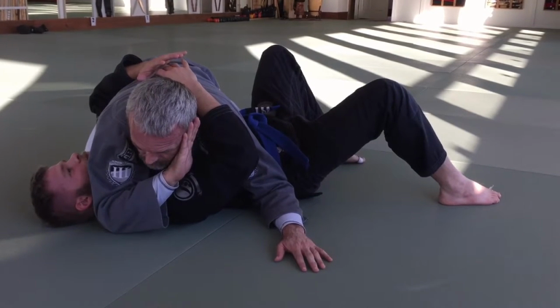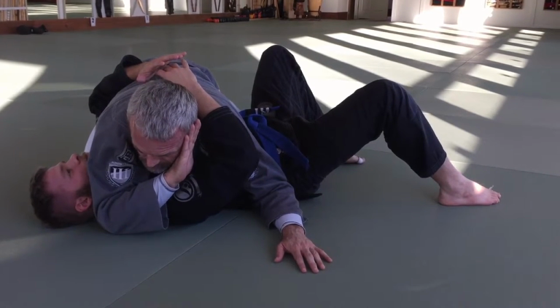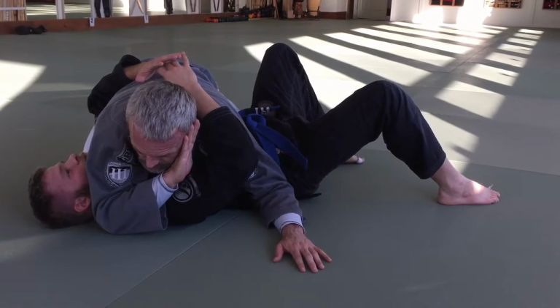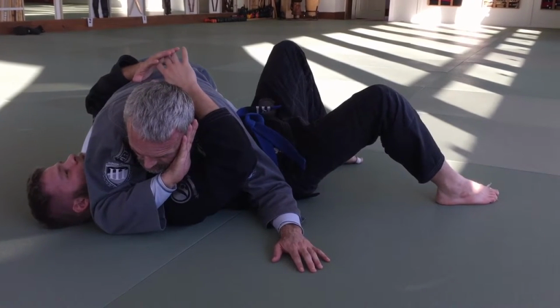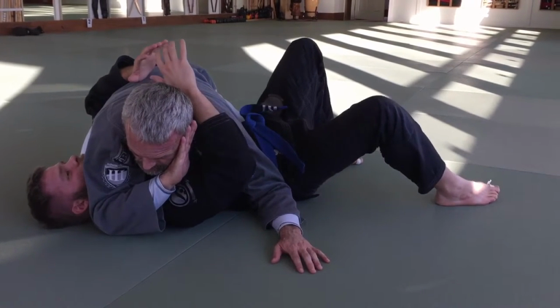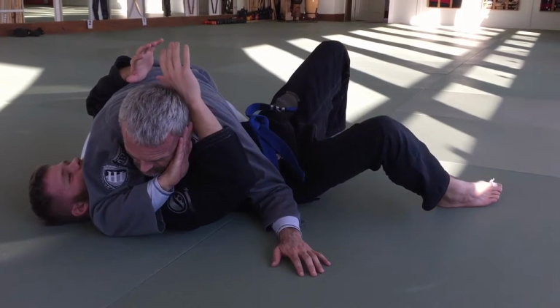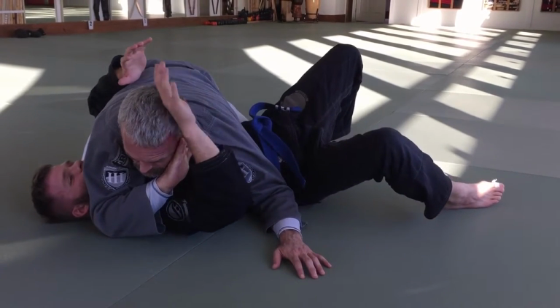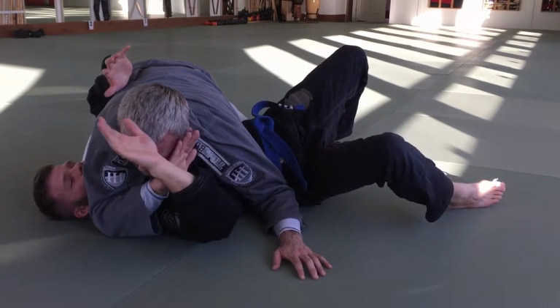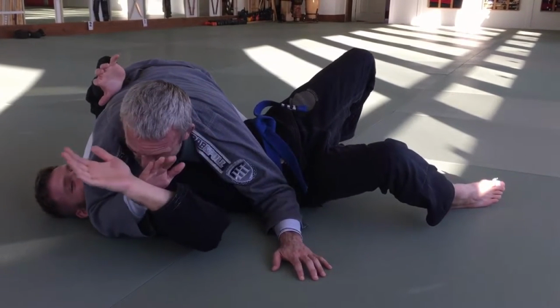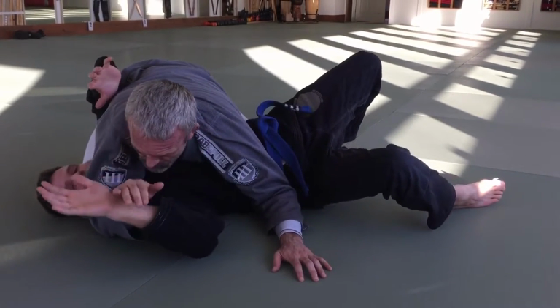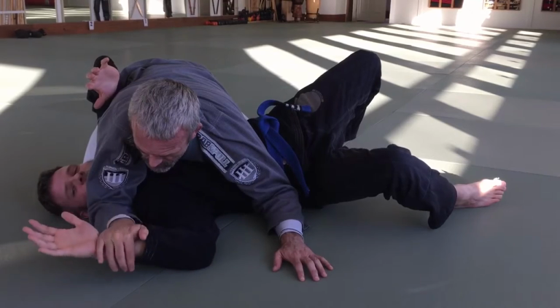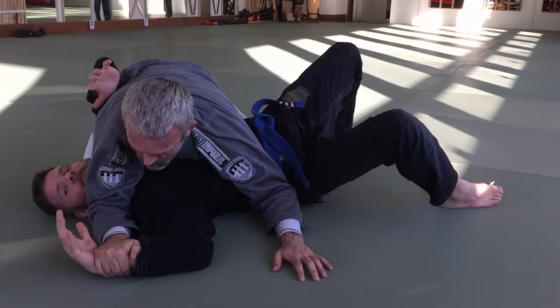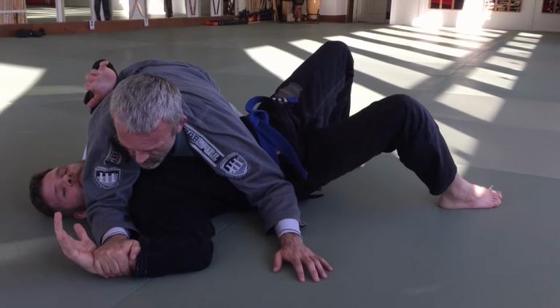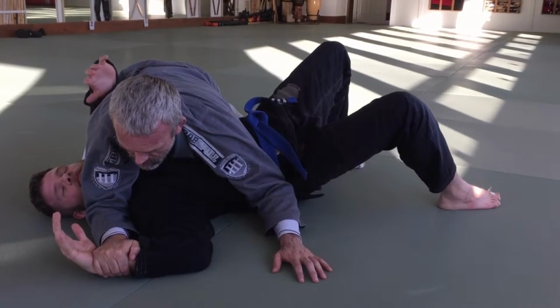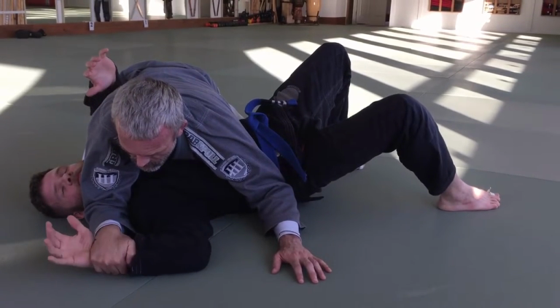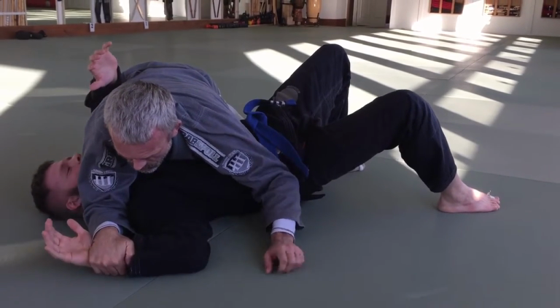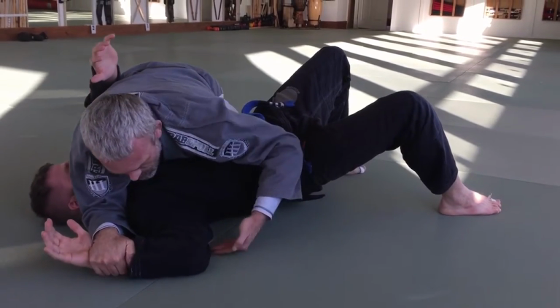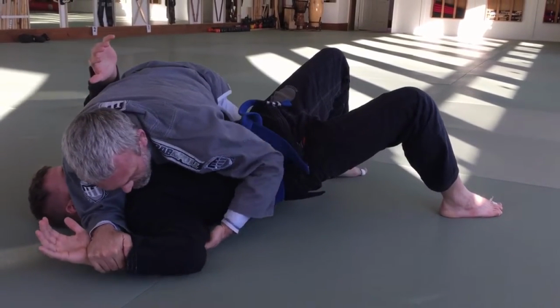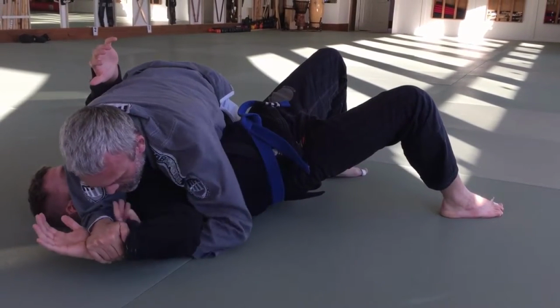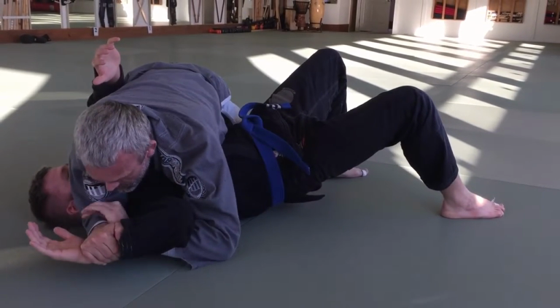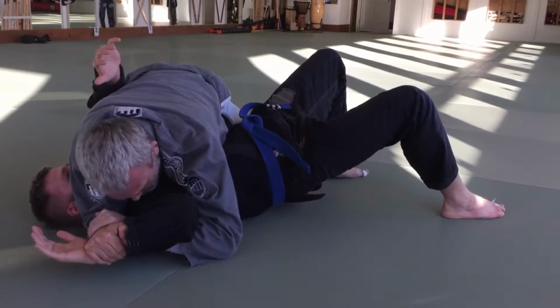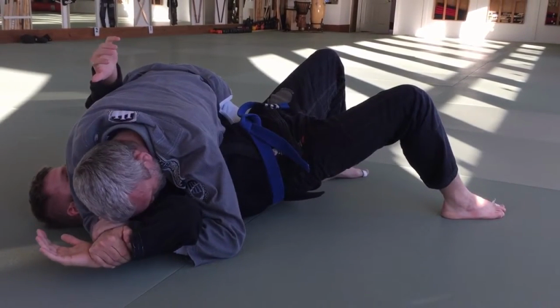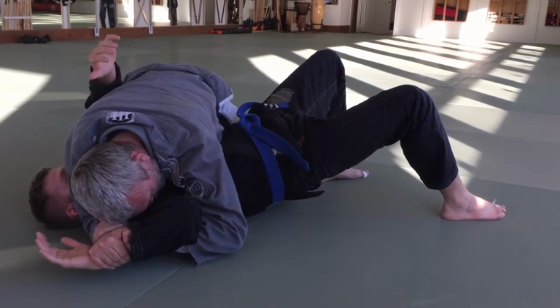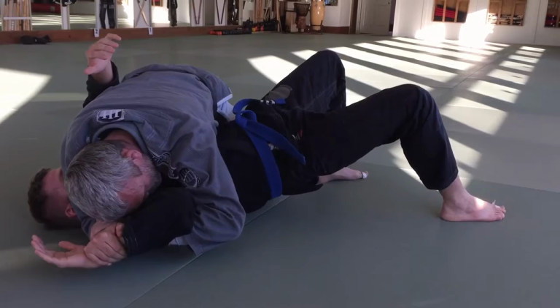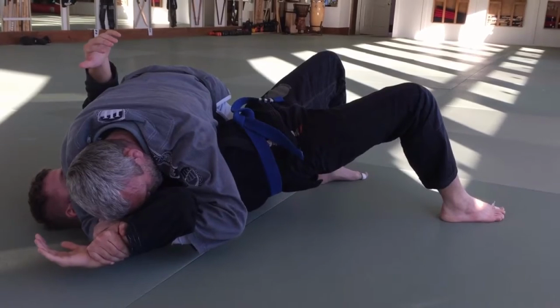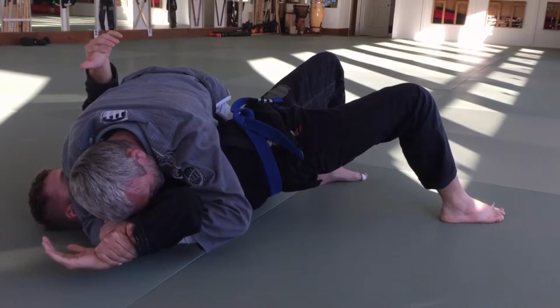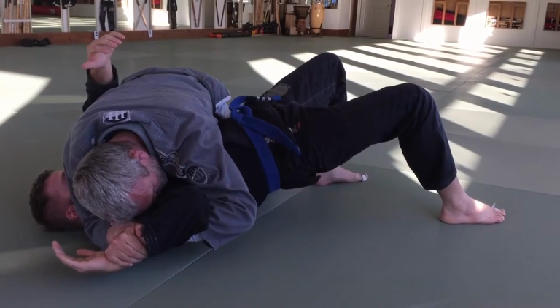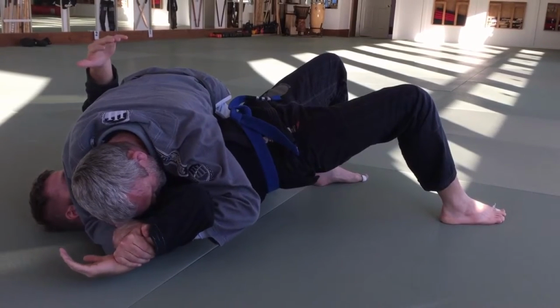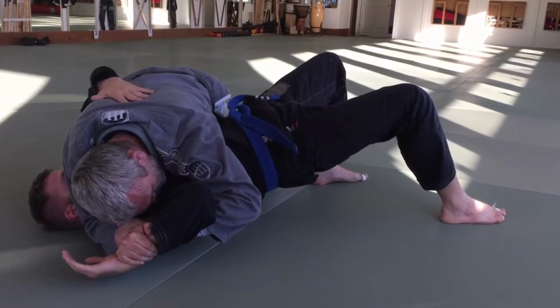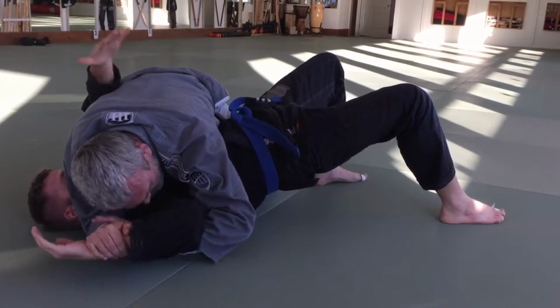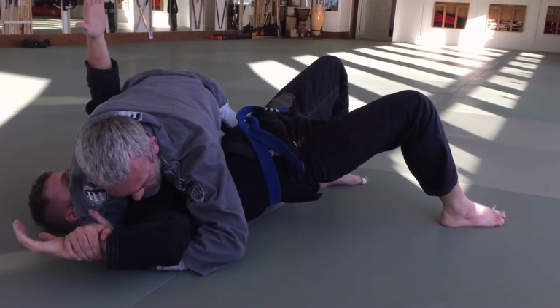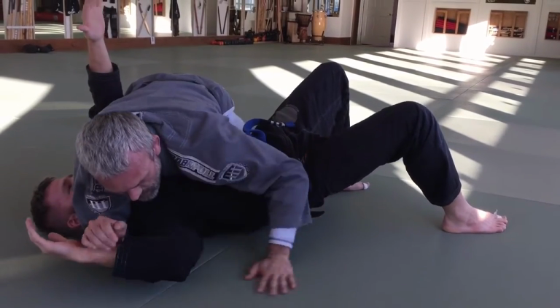Watch — as he moves his arm thinking it's free to move, the second it's in front of me, I drop down on top of it. Strong wrist, come underneath, head down, elbow up, slow drive — get the tap.